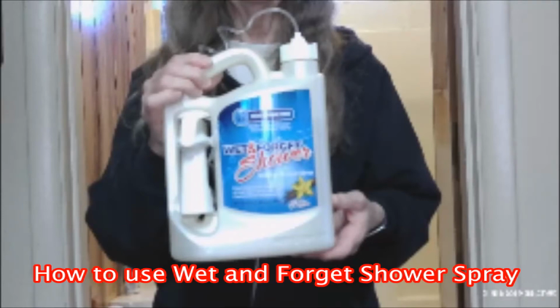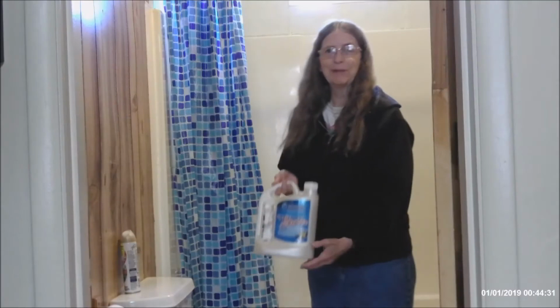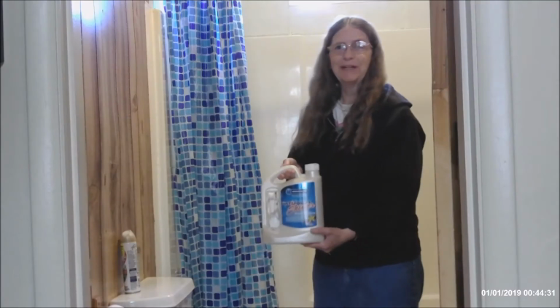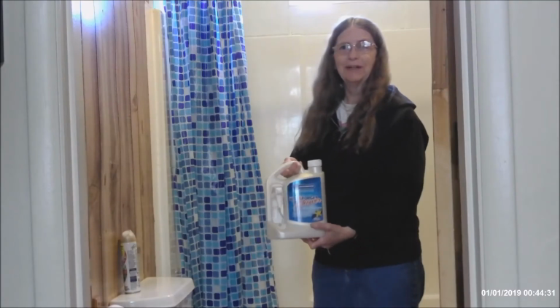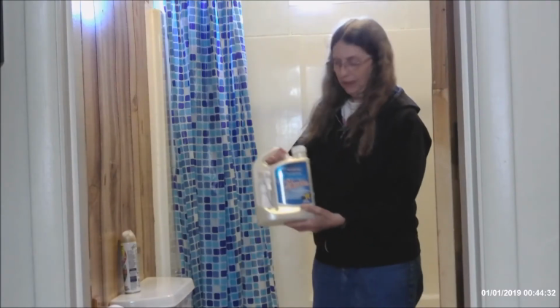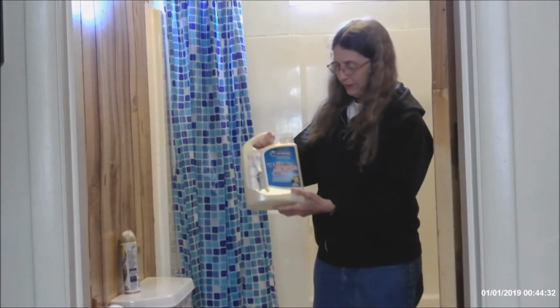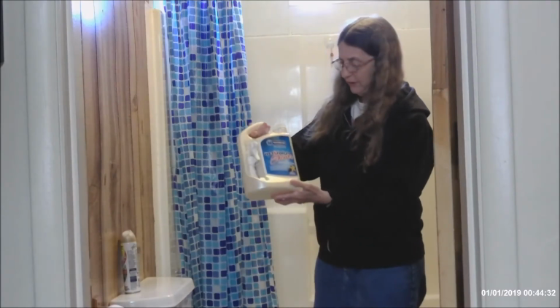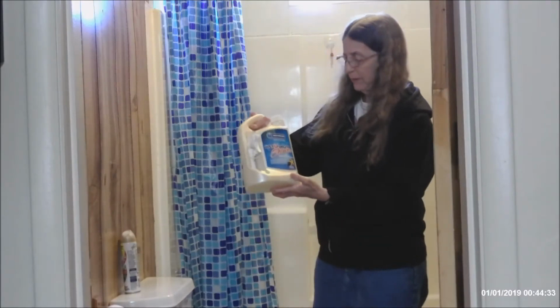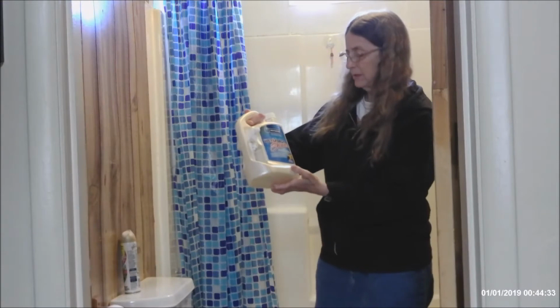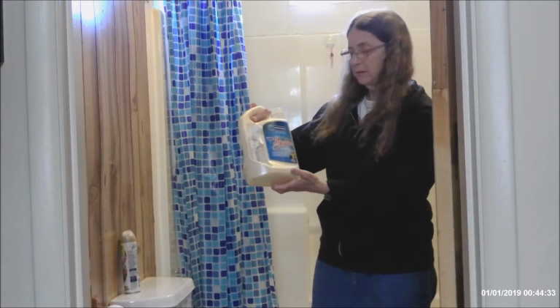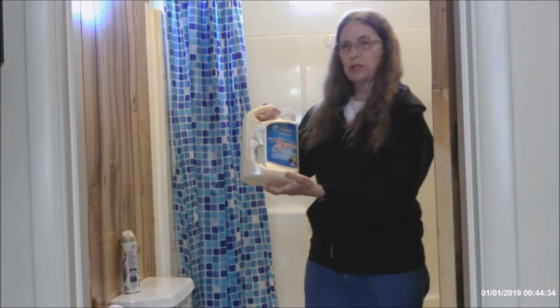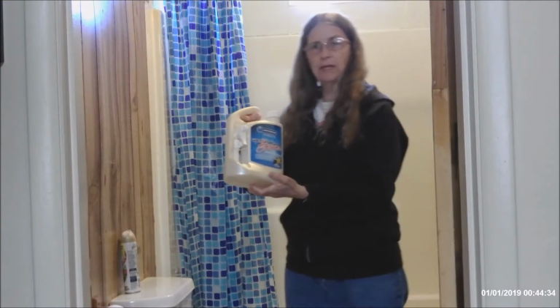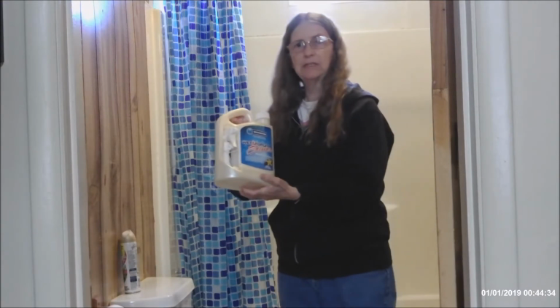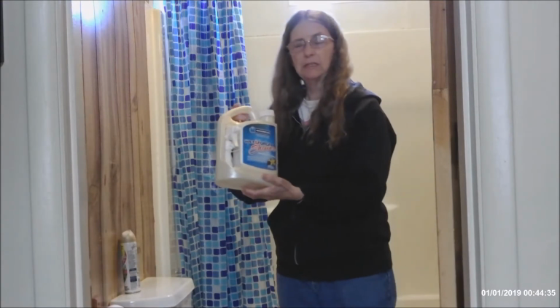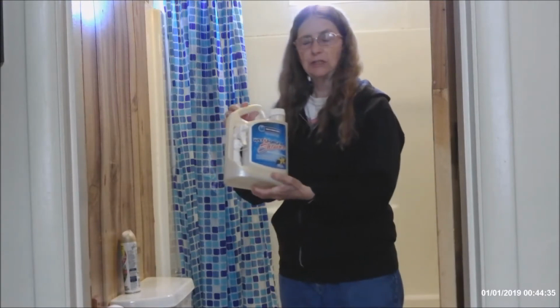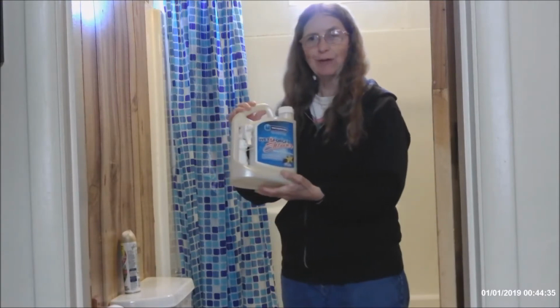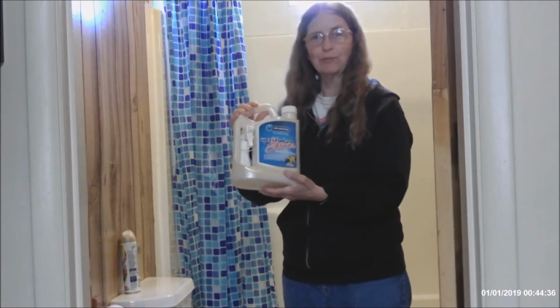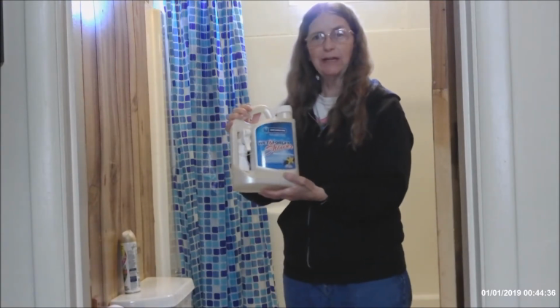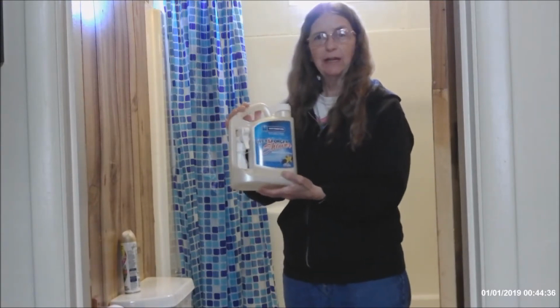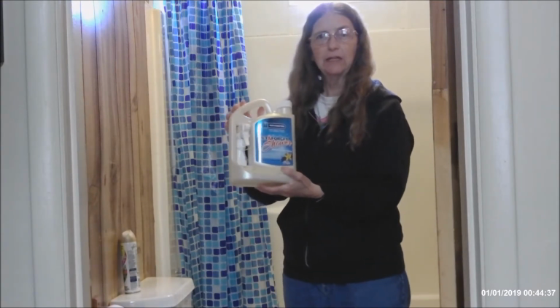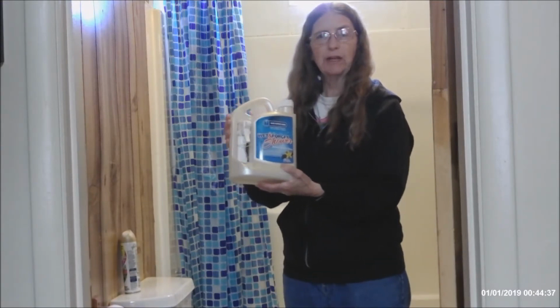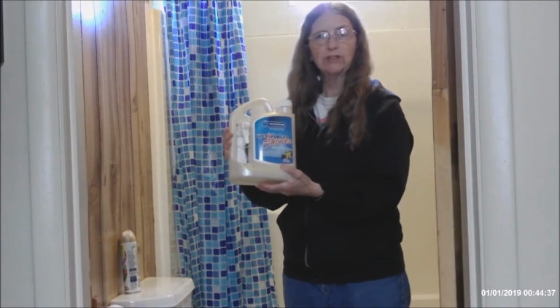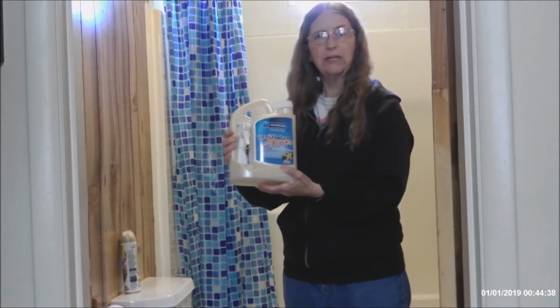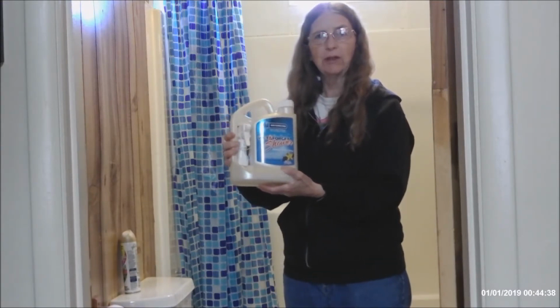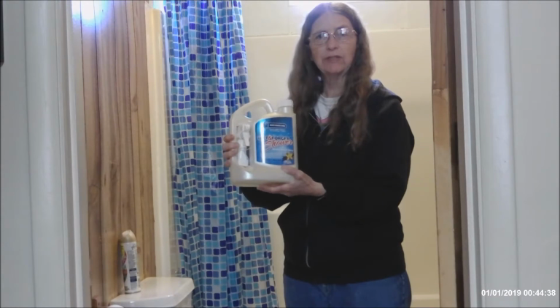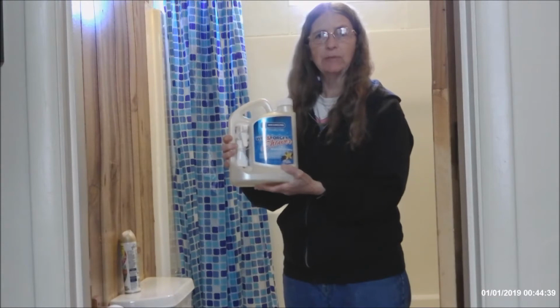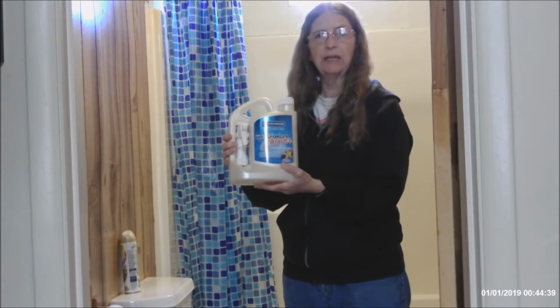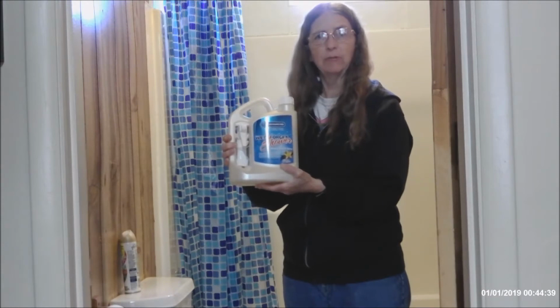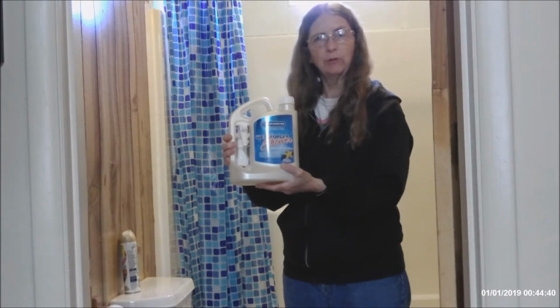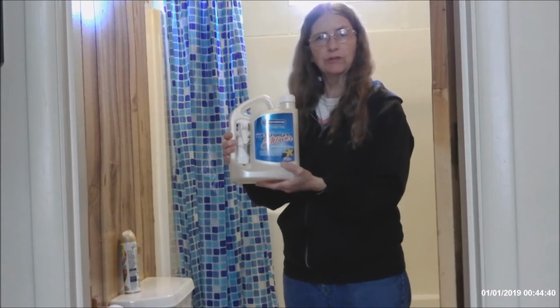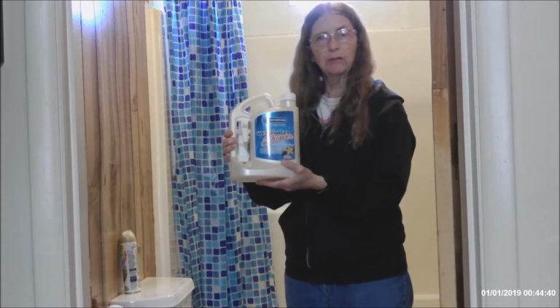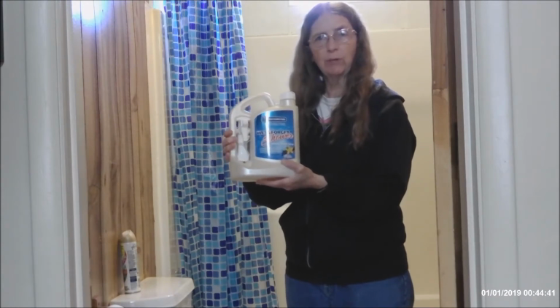Nathan Librarian here. I'm here to tell you about this tub and shower spray. You spray it on once a week. You don't have to do any scrubbing and it really works quite well.